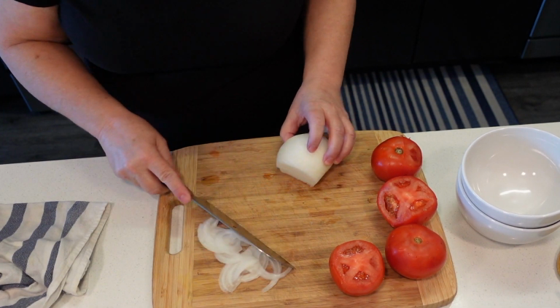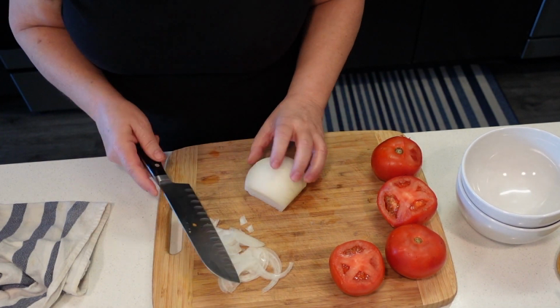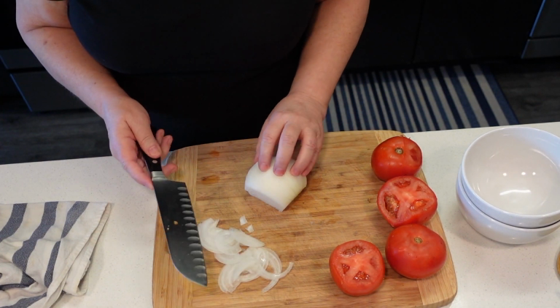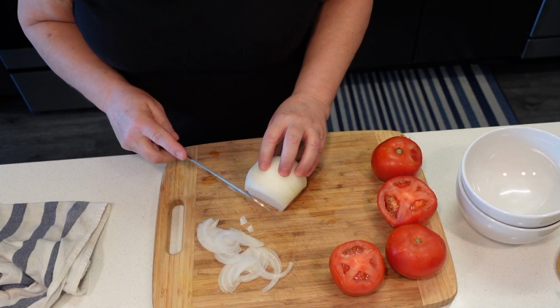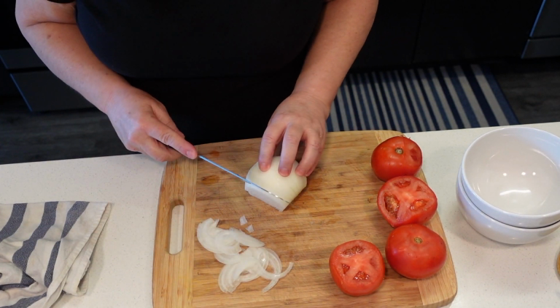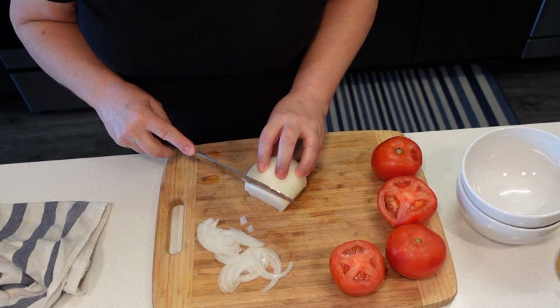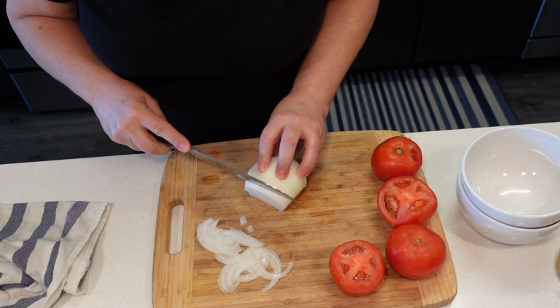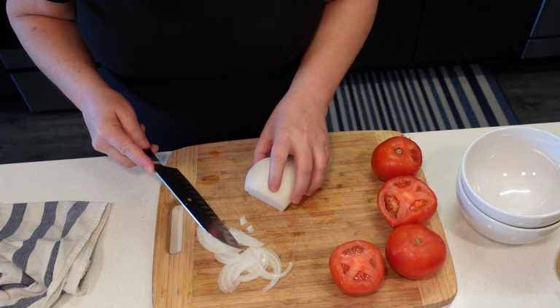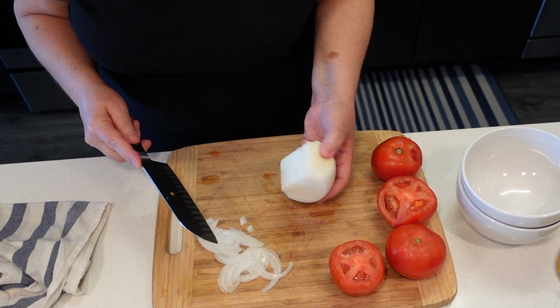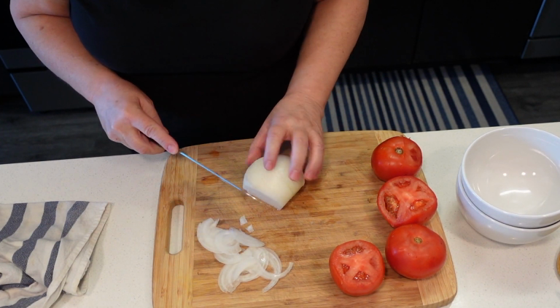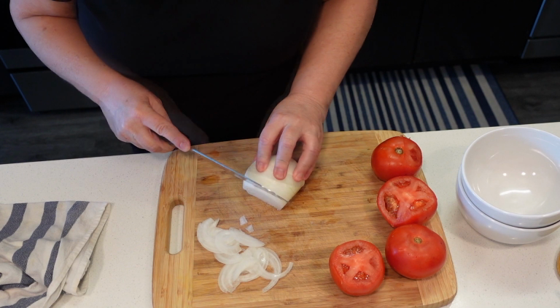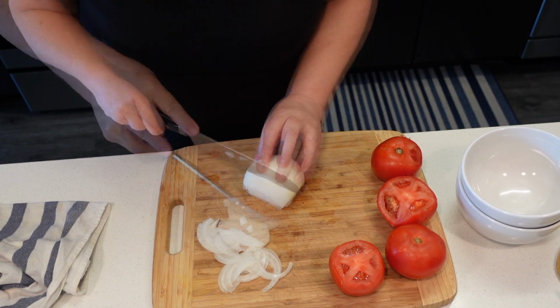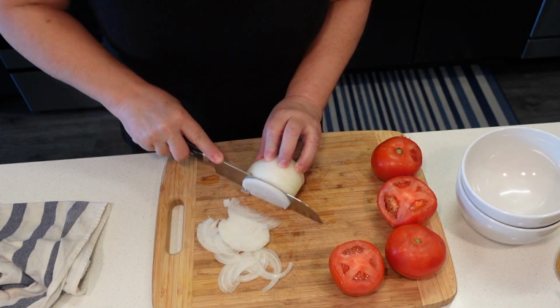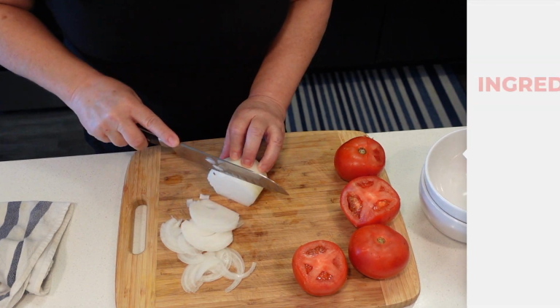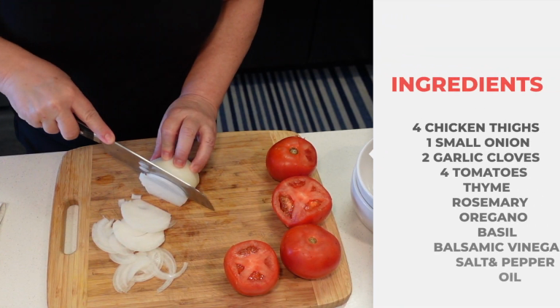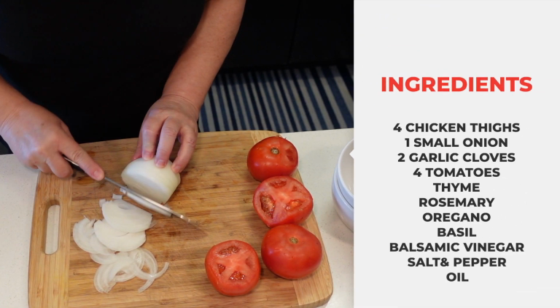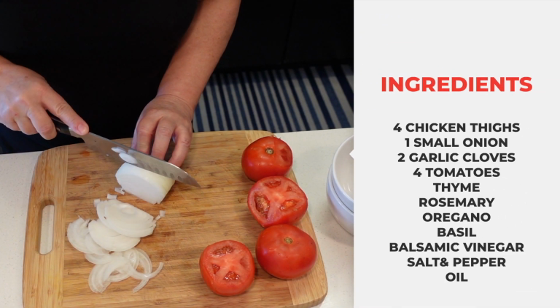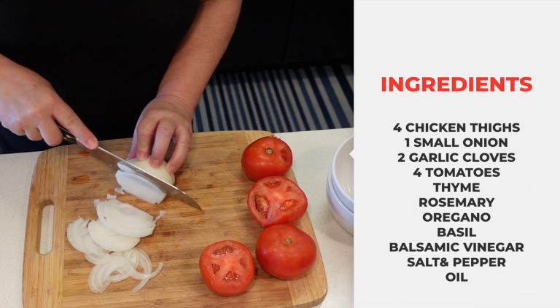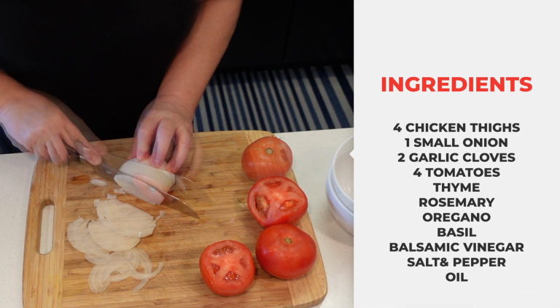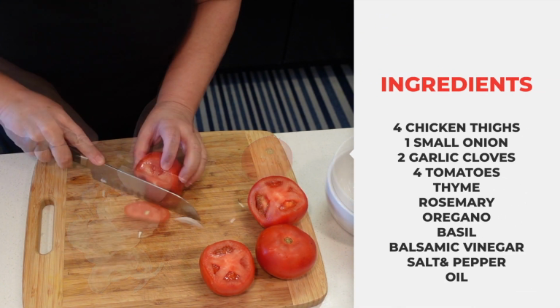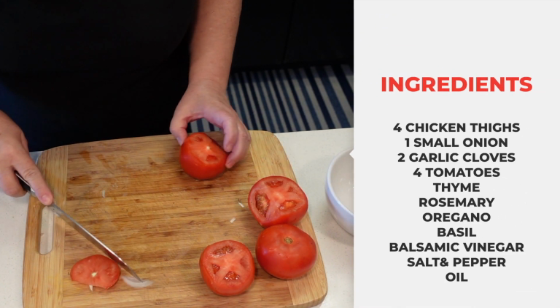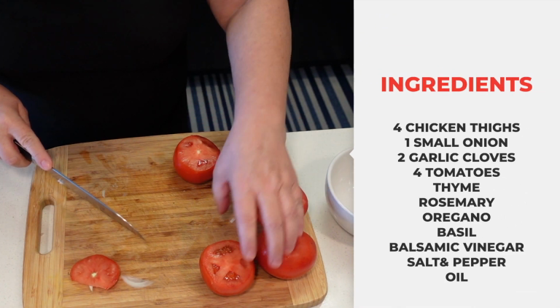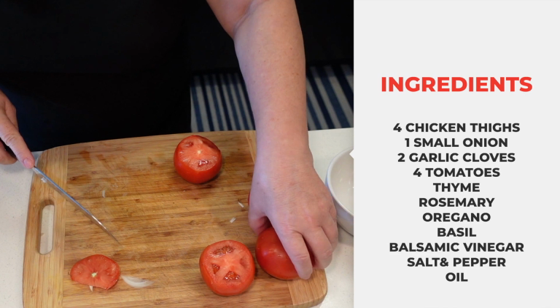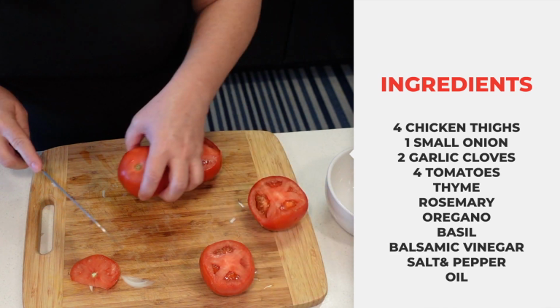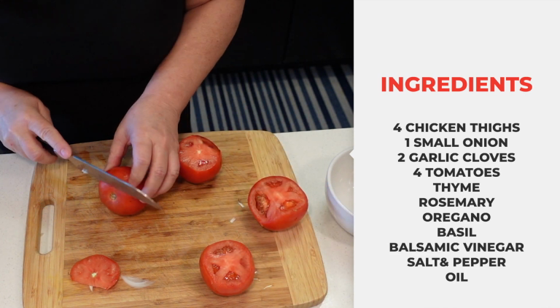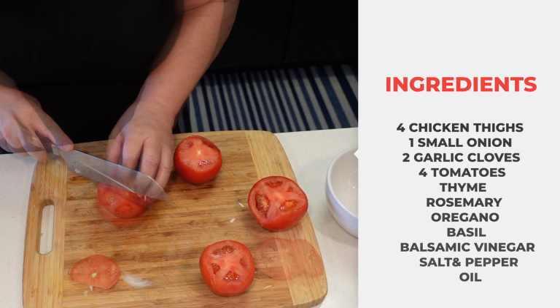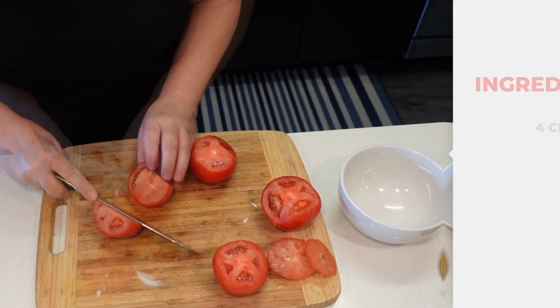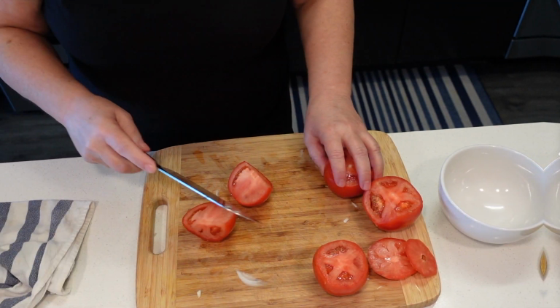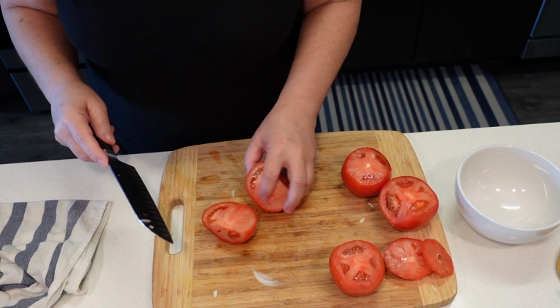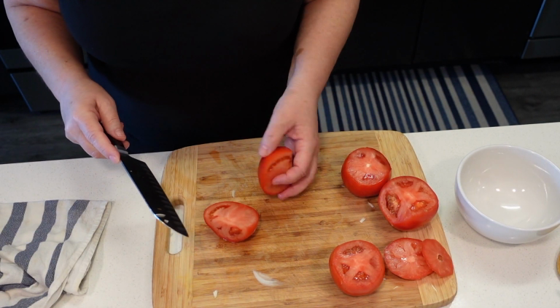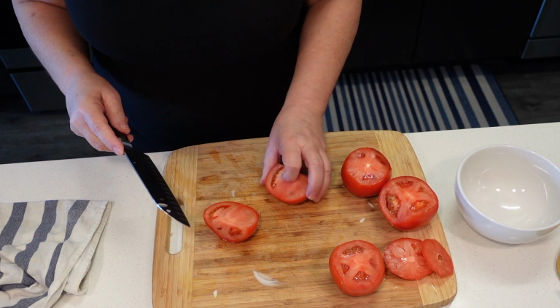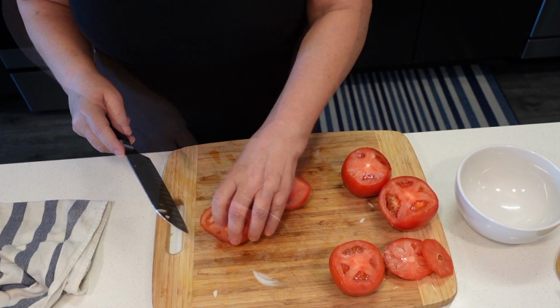We're going to finely slice a small onion — this is half of a big one — and we're going to chop four tomatoes. I'm not peeling or seeding these.